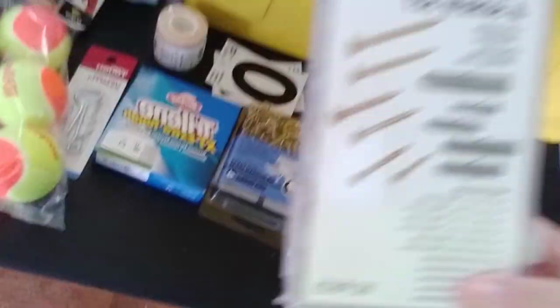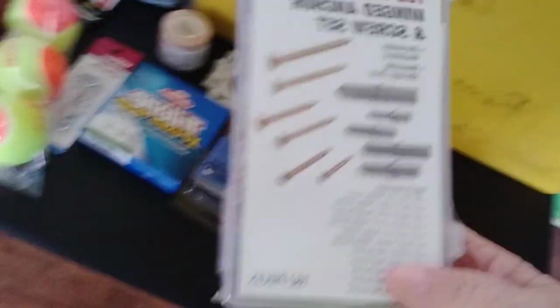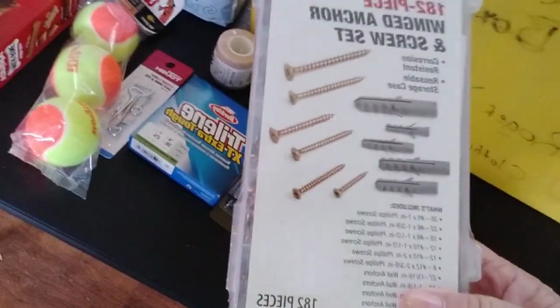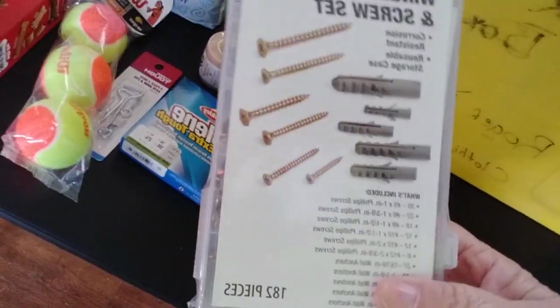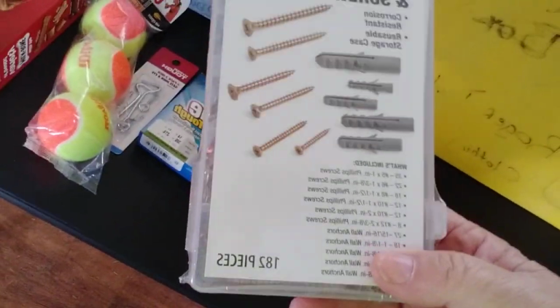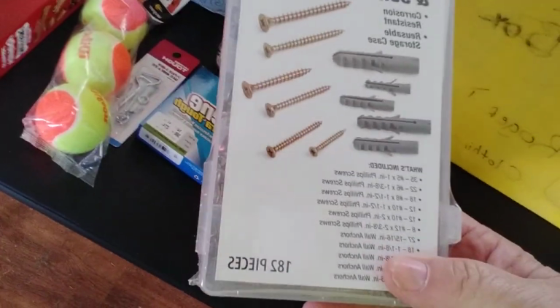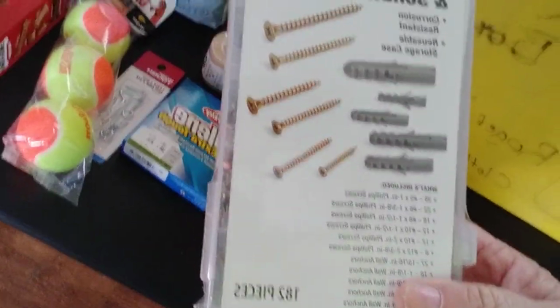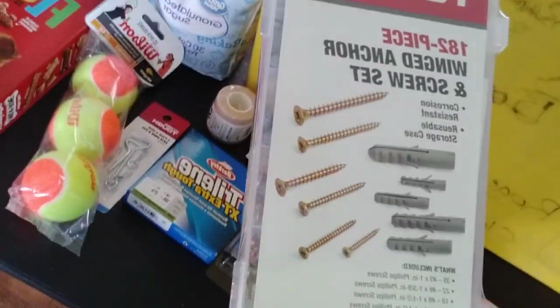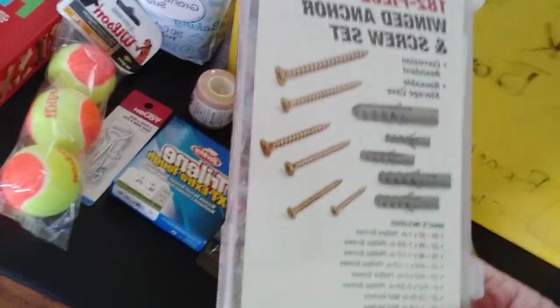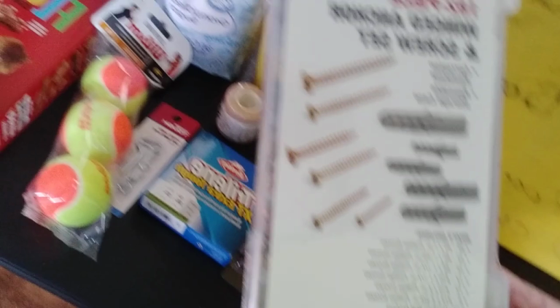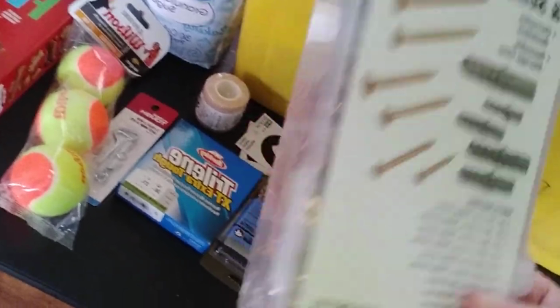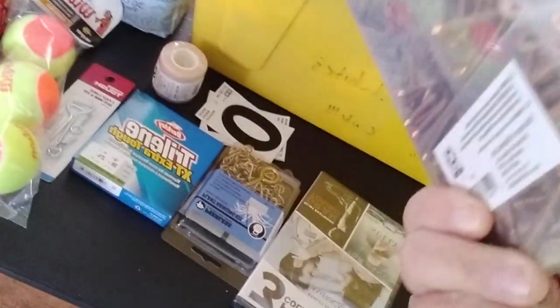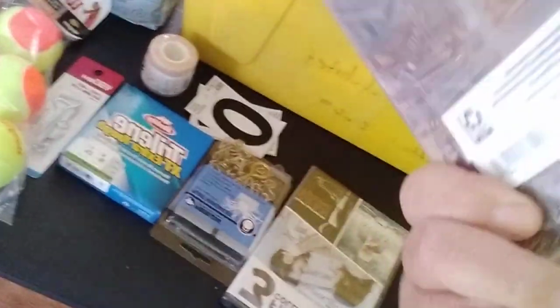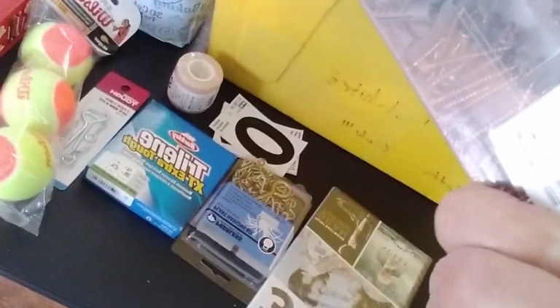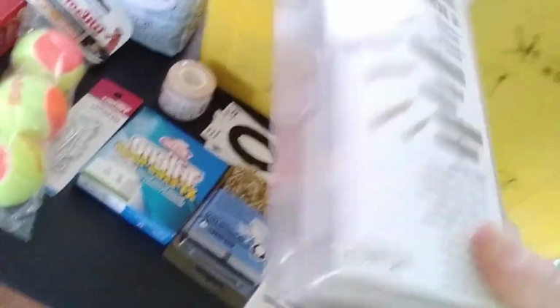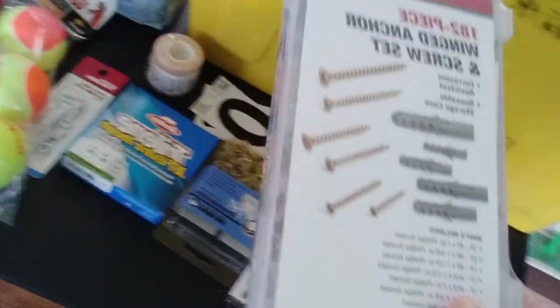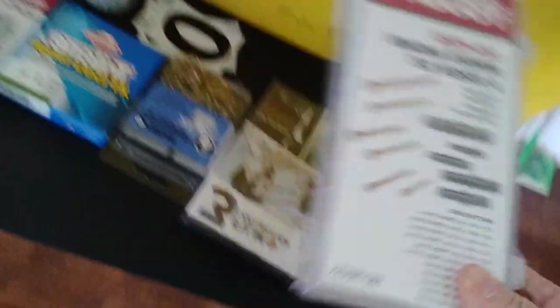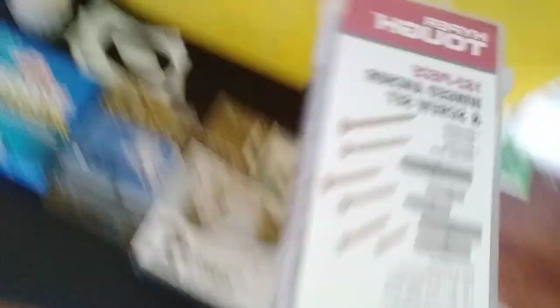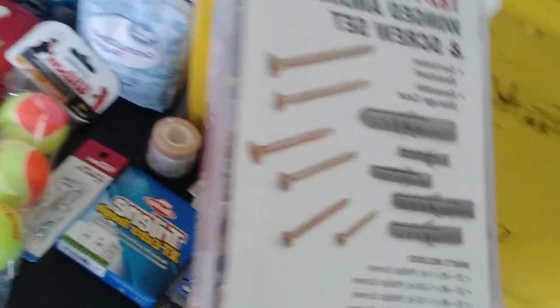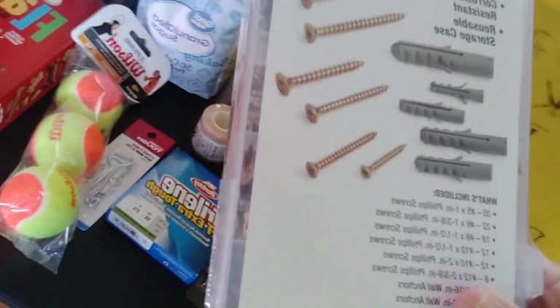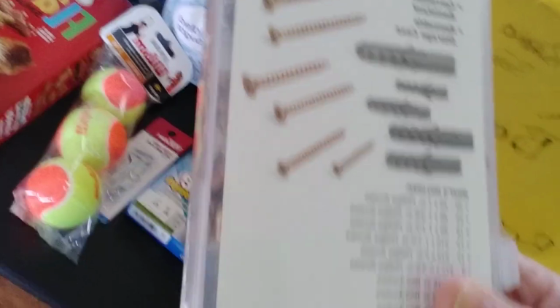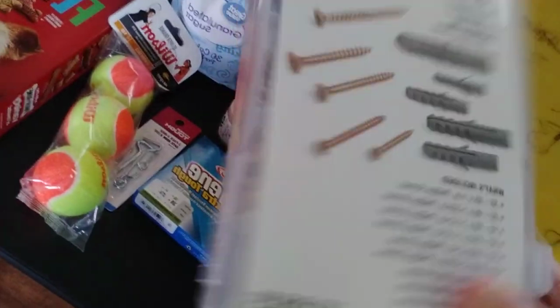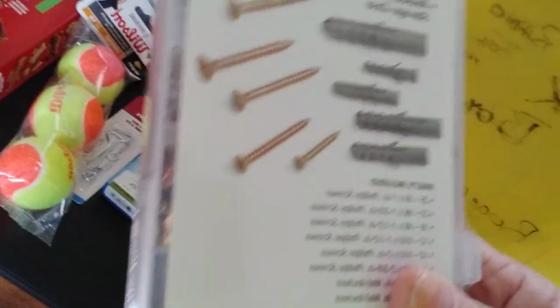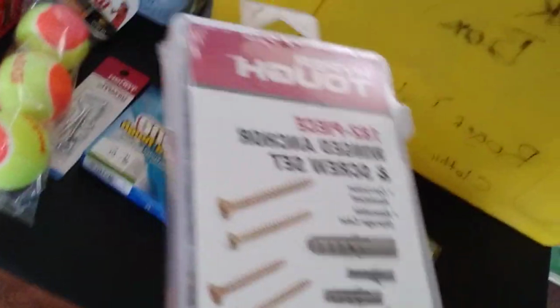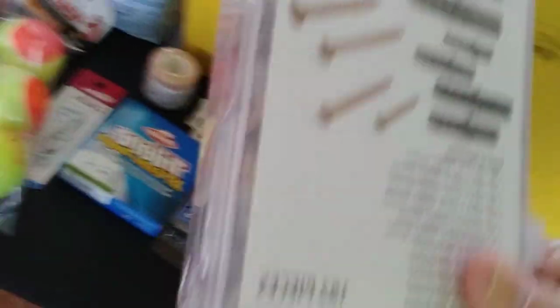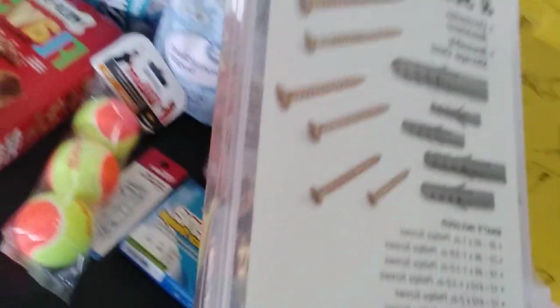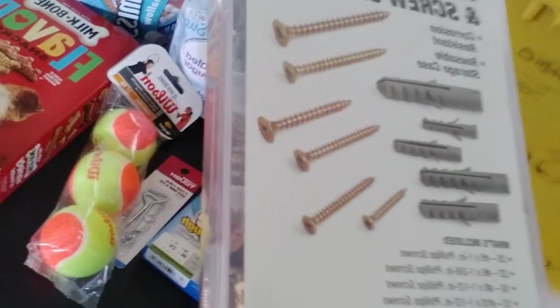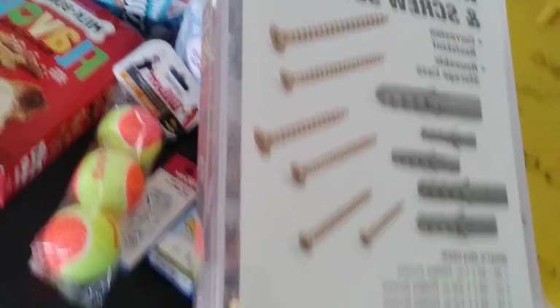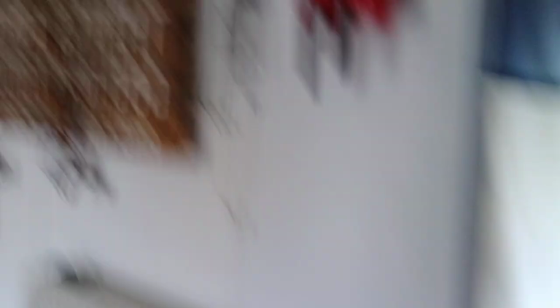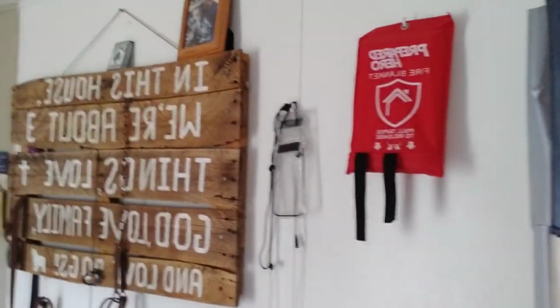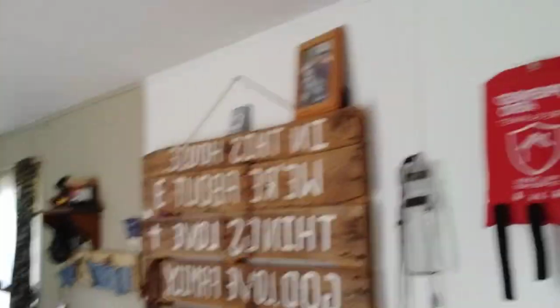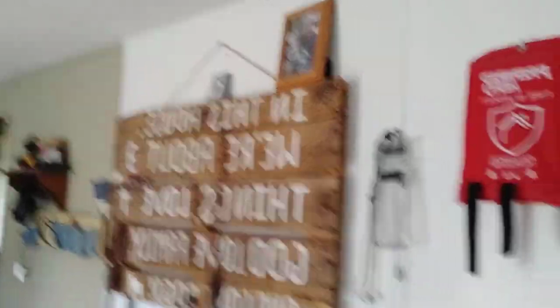These come in so handy, I try to keep them in stock all the time. The anchor sets — you just can't never have too many of those. I like to move stuff around on my walls, so these come in handy. Especially if you're going to put something heavy on your wall, like half a pallet.